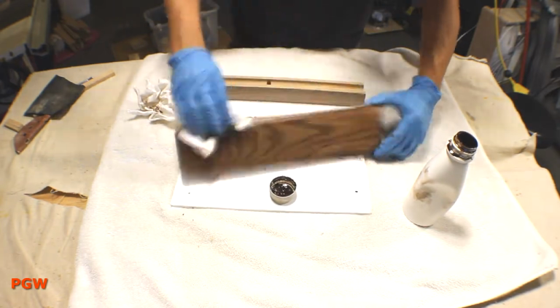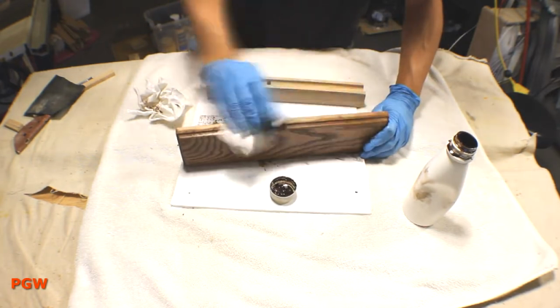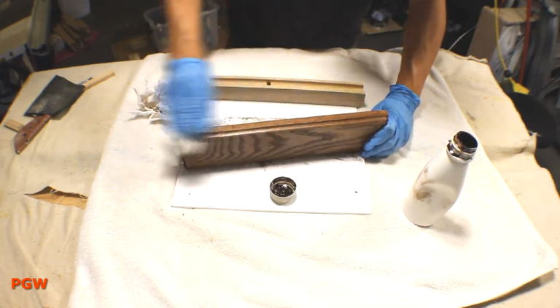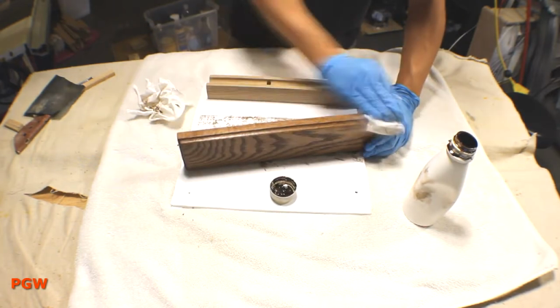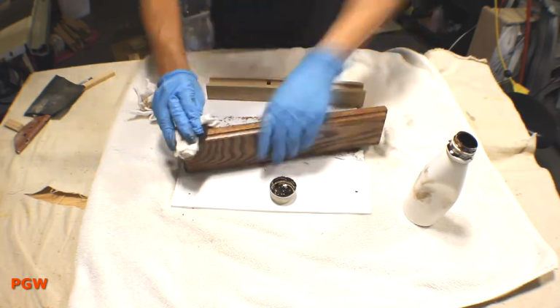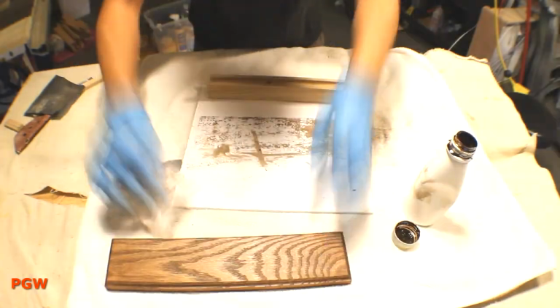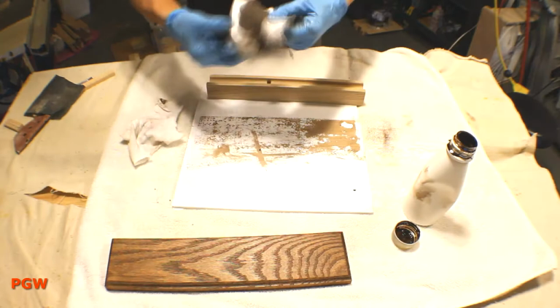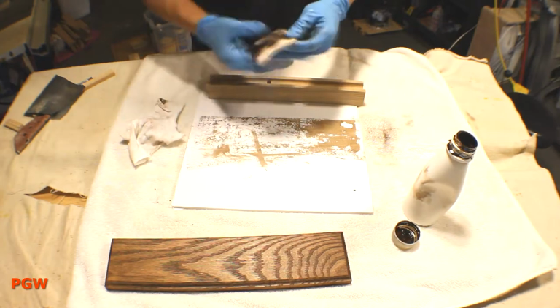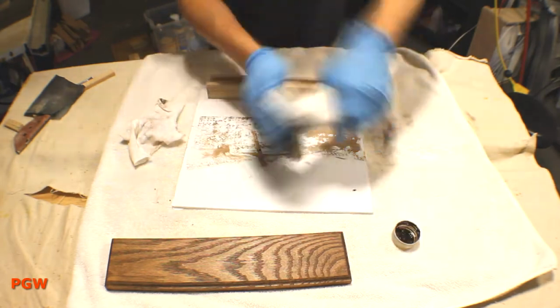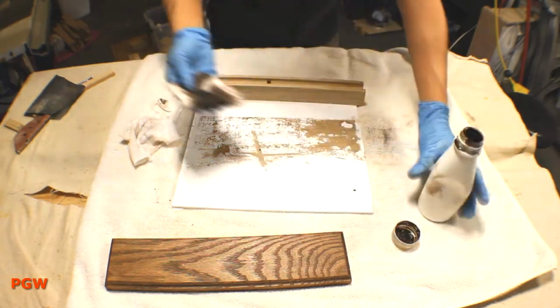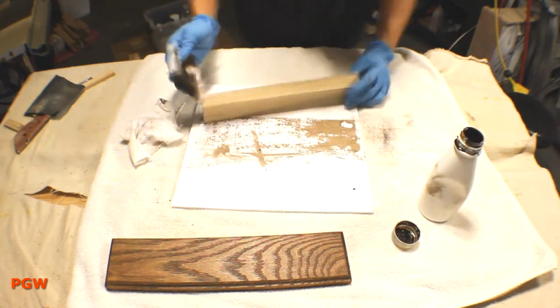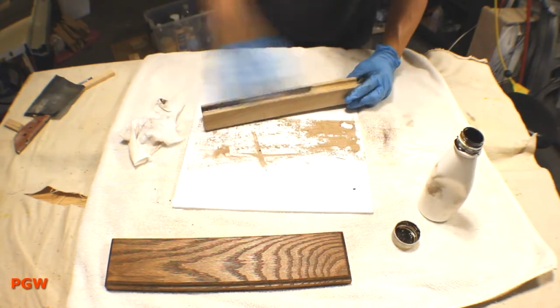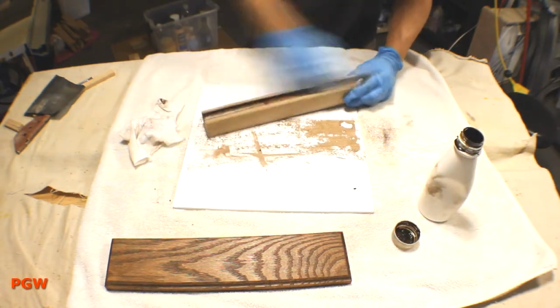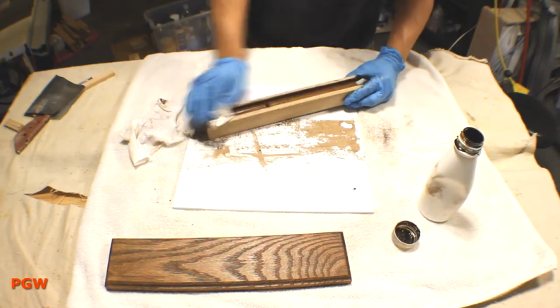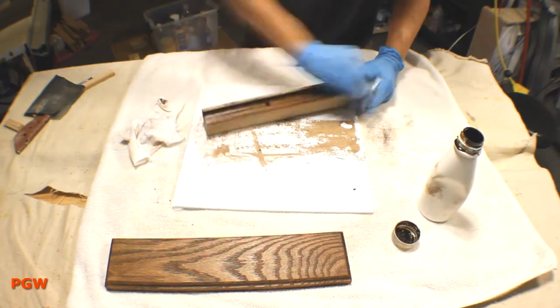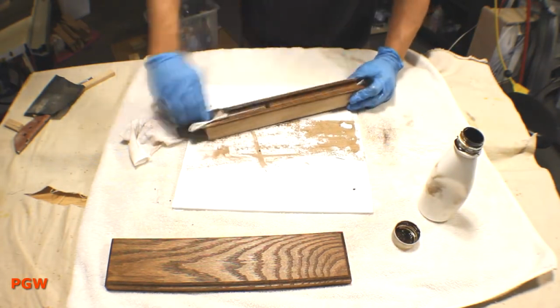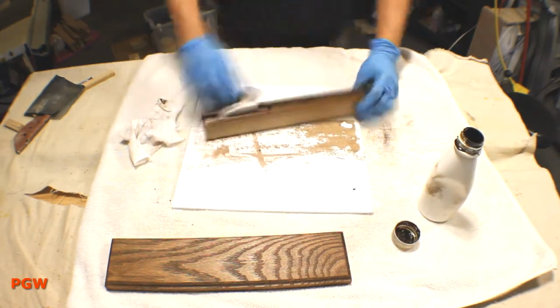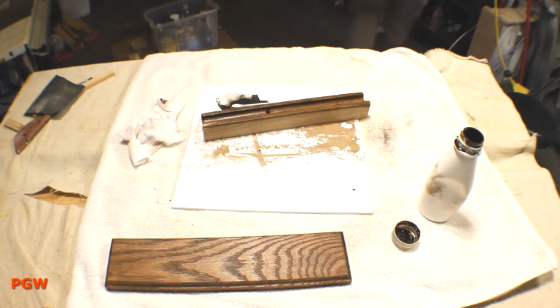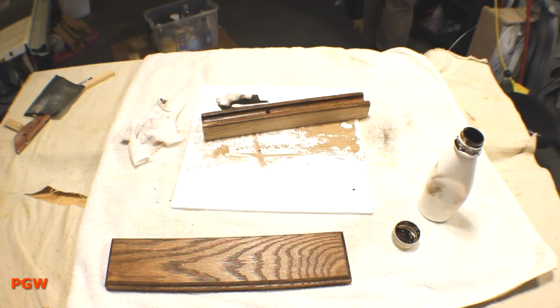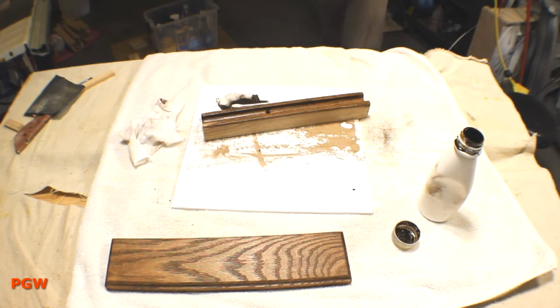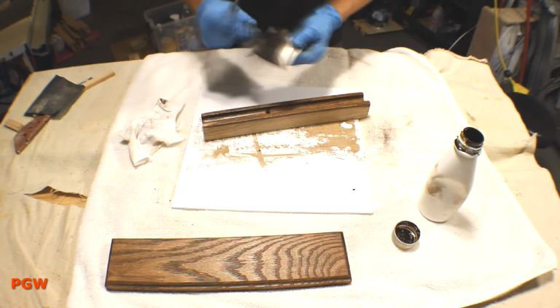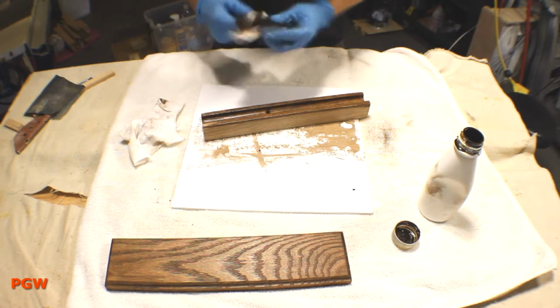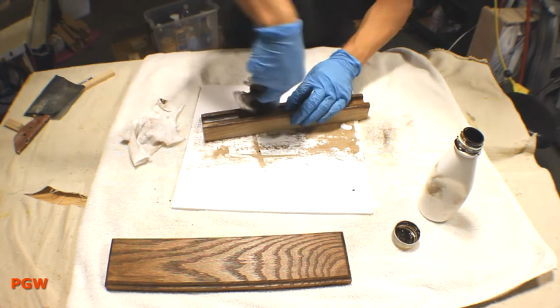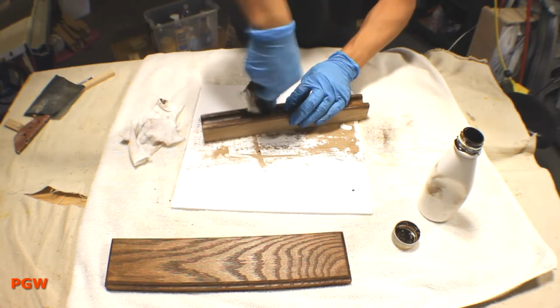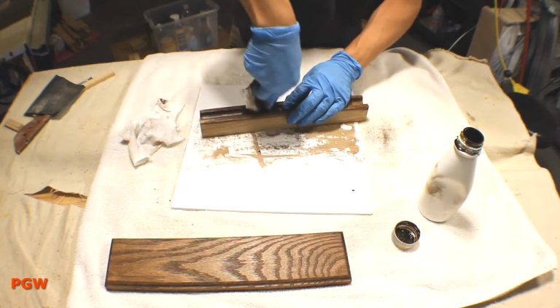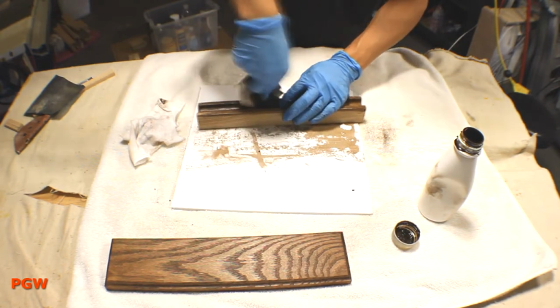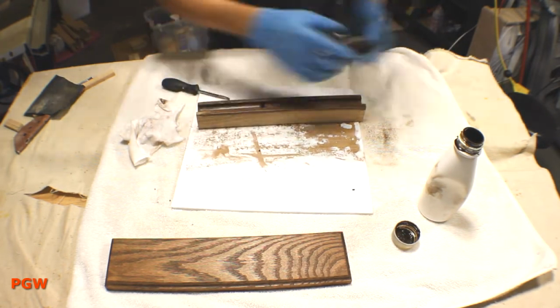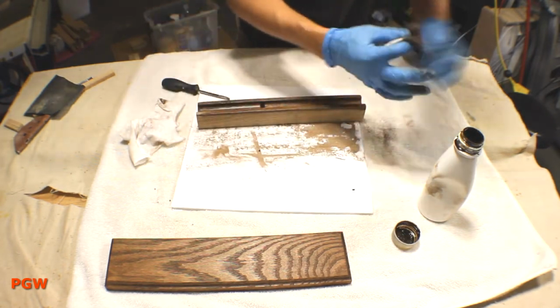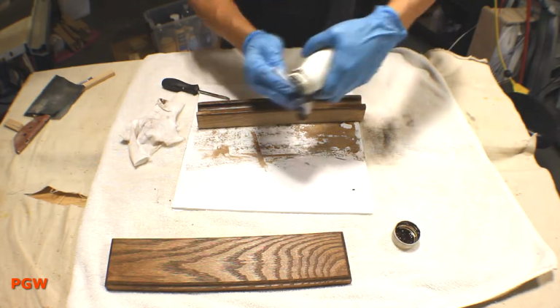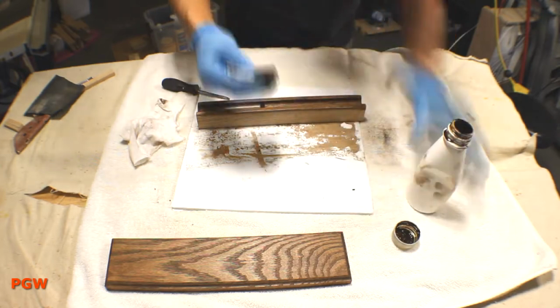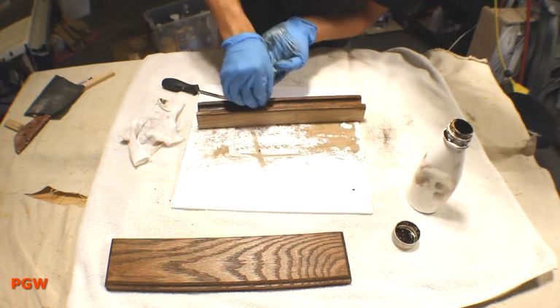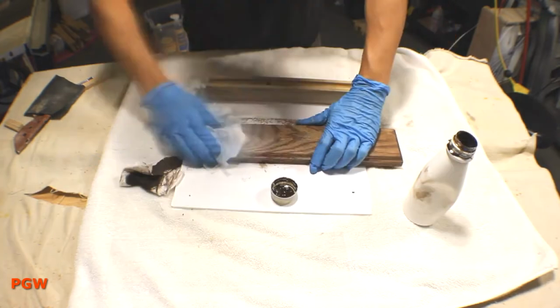See what I say about that stain — that really brings out that grain. The stain I'm using is Minwax Espresso. I thought it was a pretty nice brown color that paired well with the white oak.